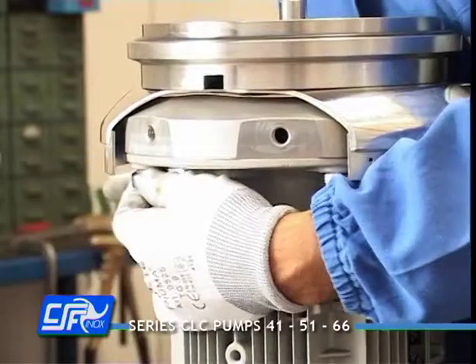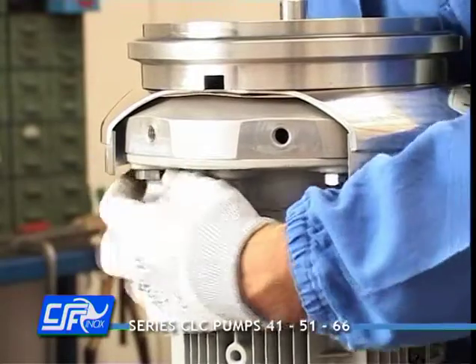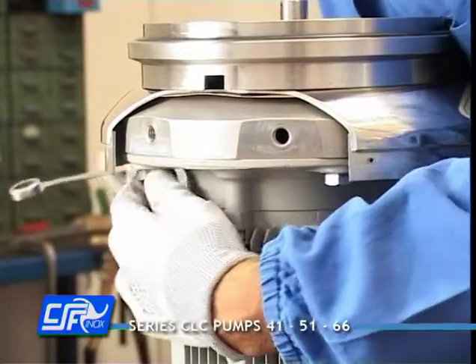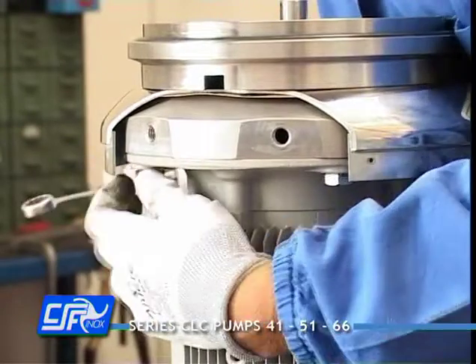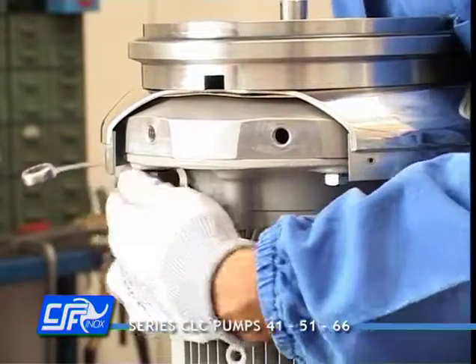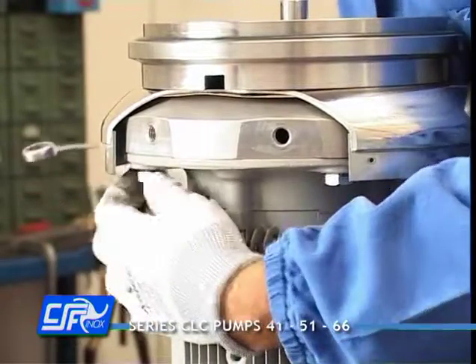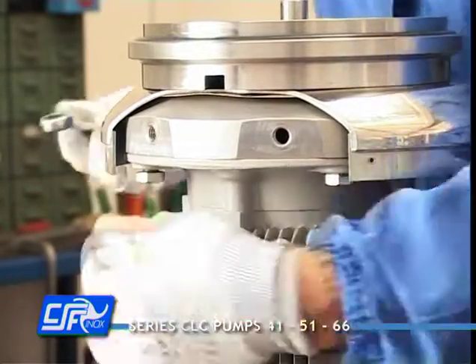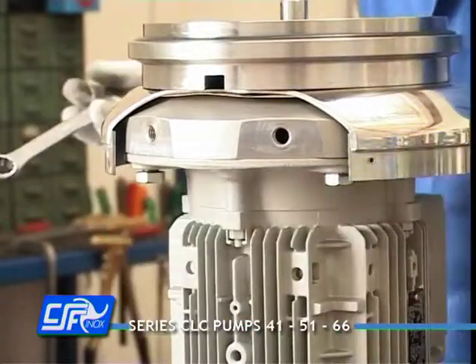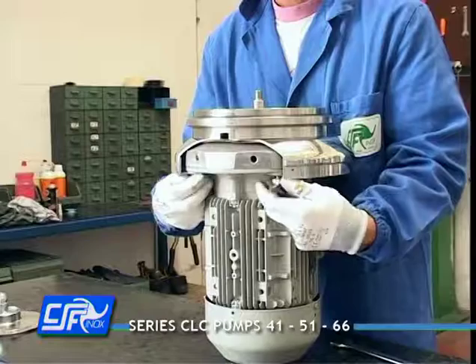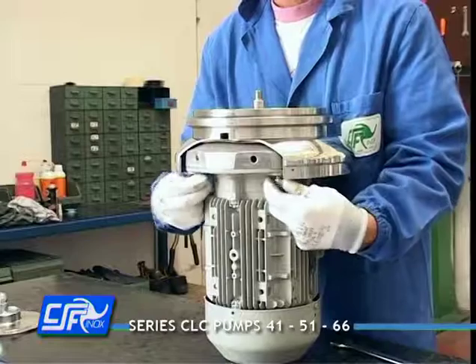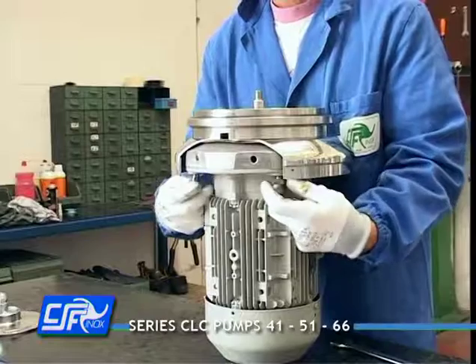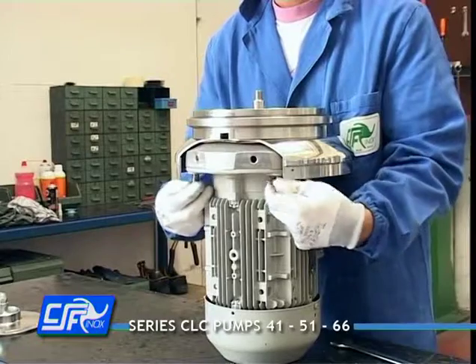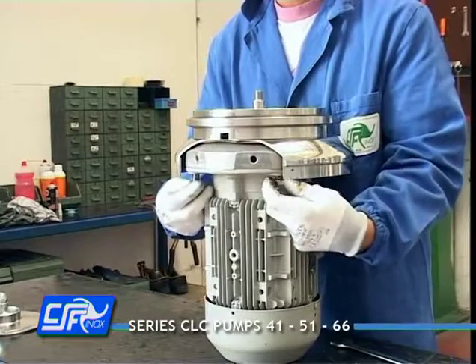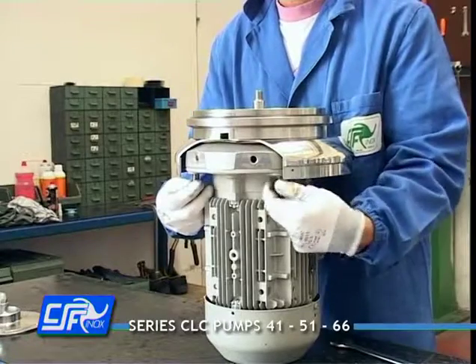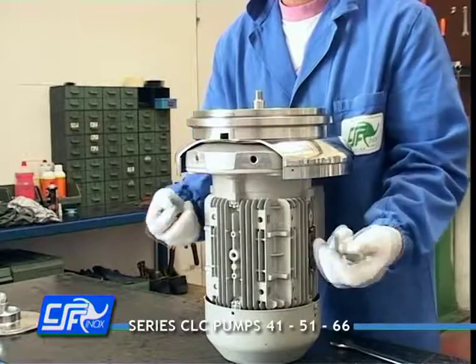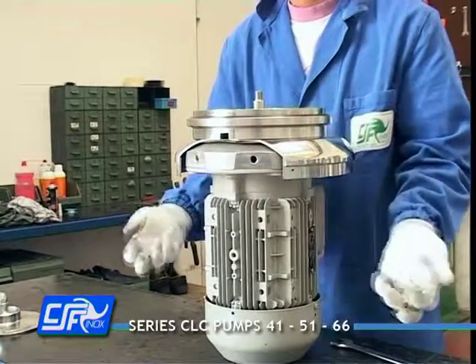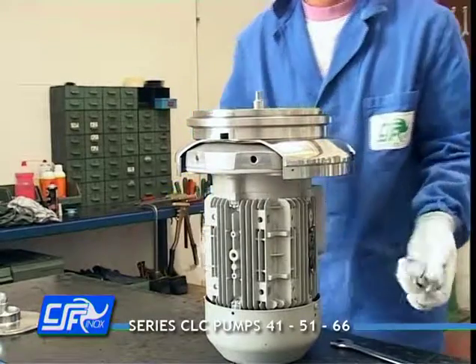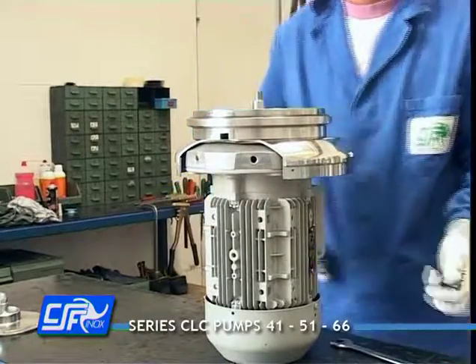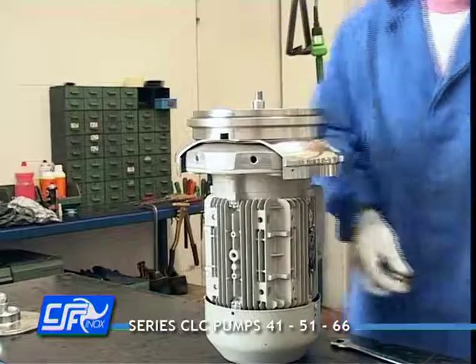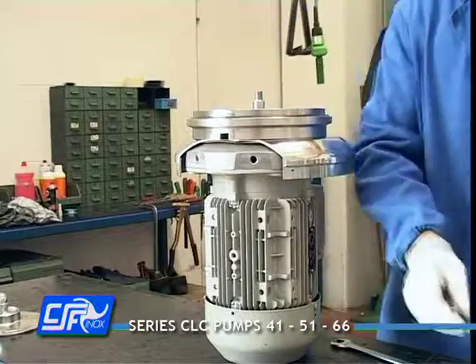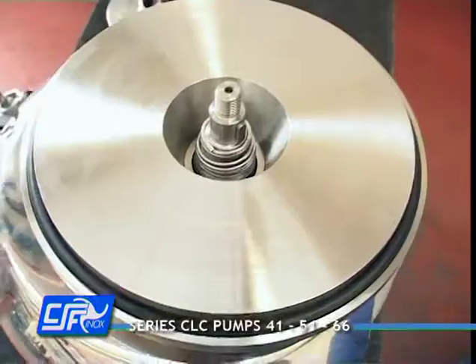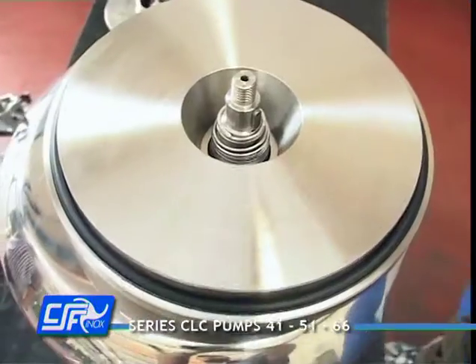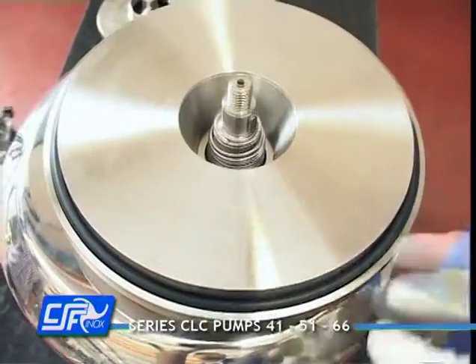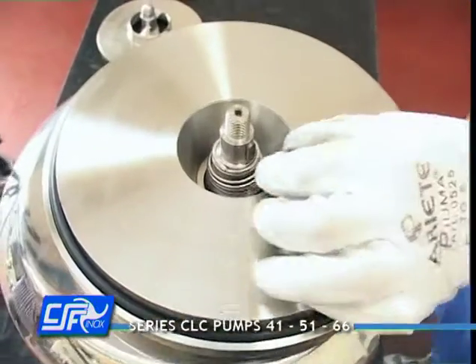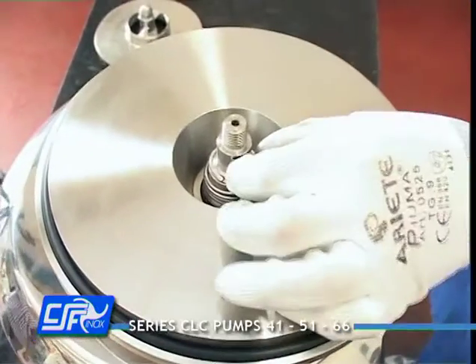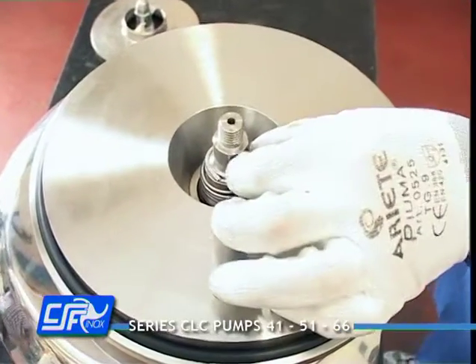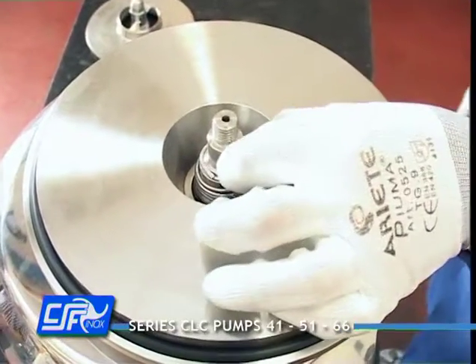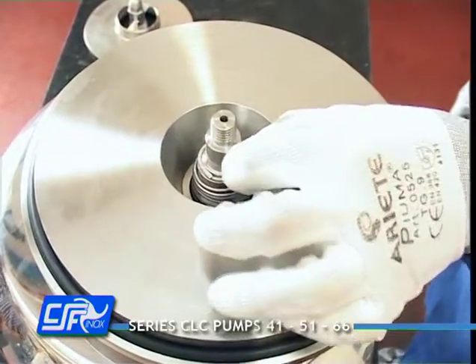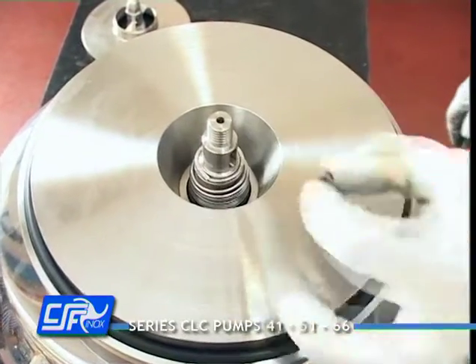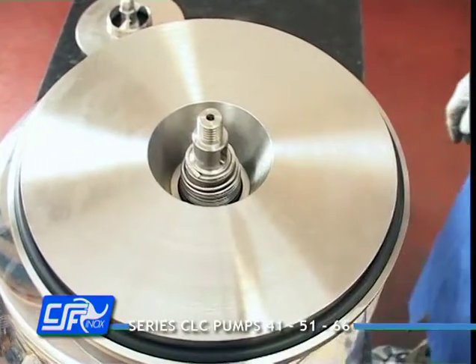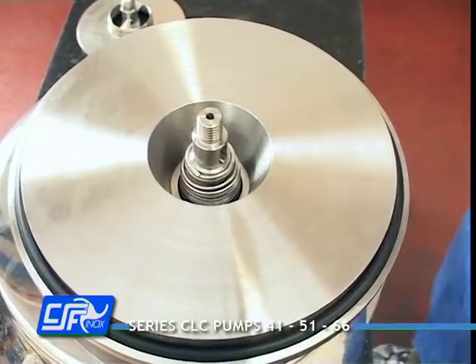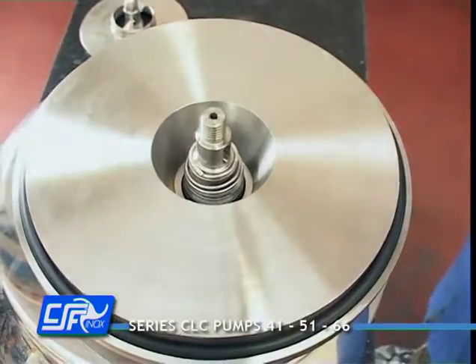Next, unfasten the screws that fix the motor to the pump's coupling flange. Remove the key from the shaft.